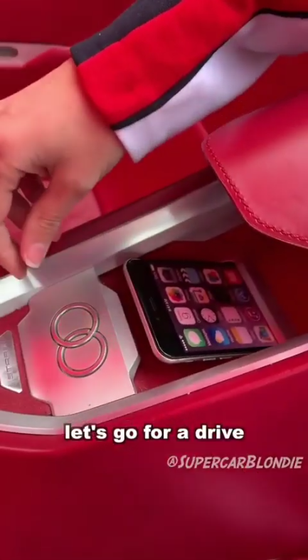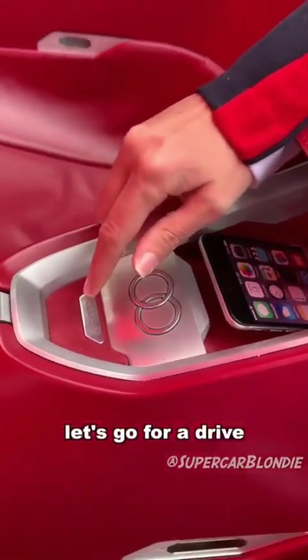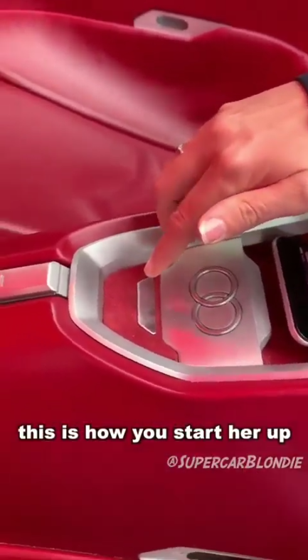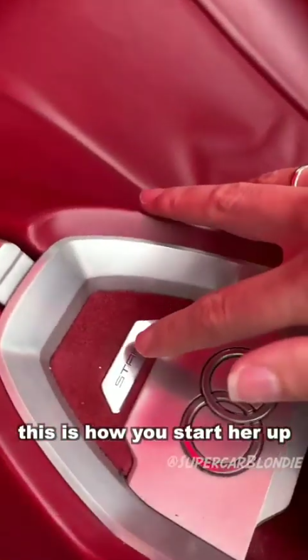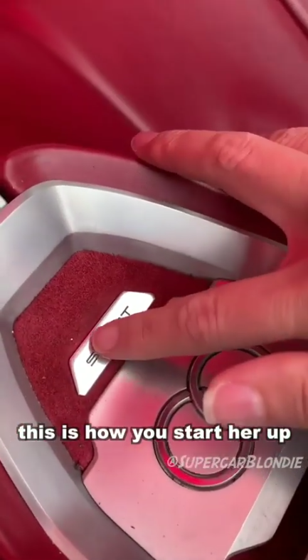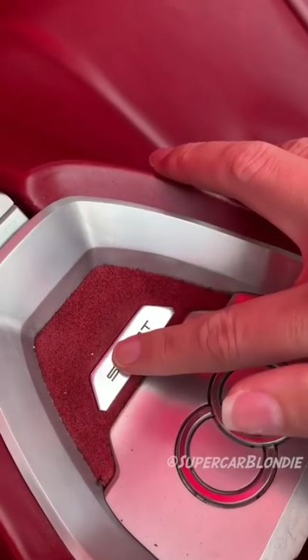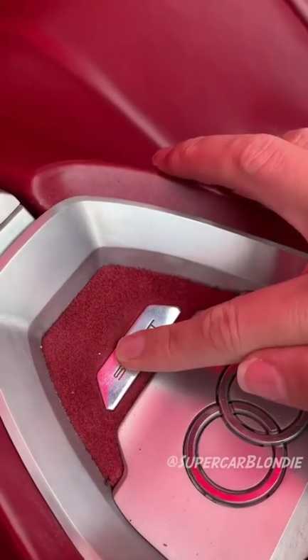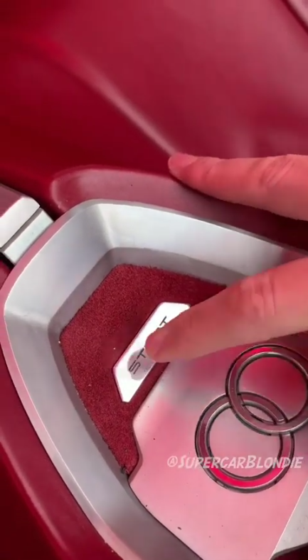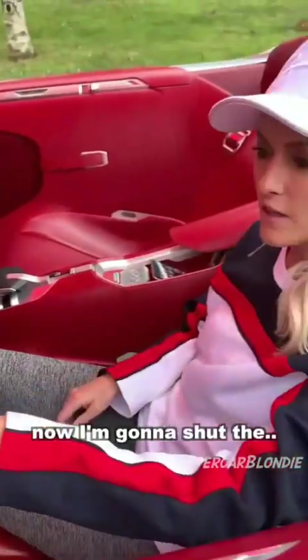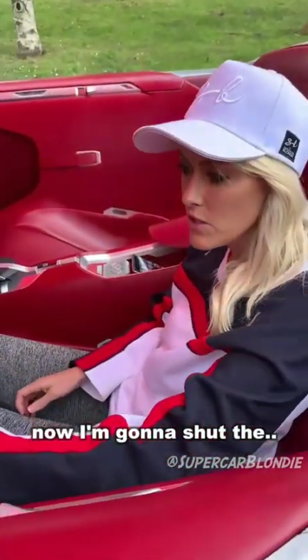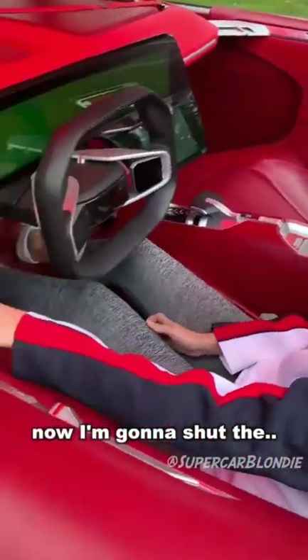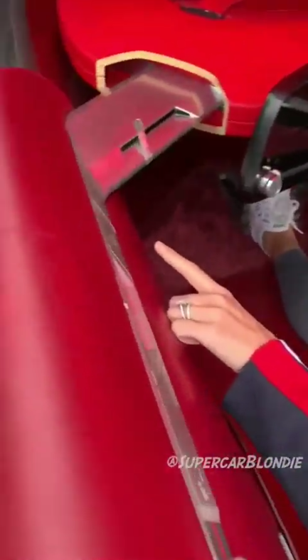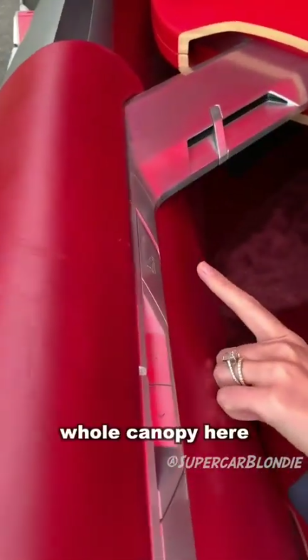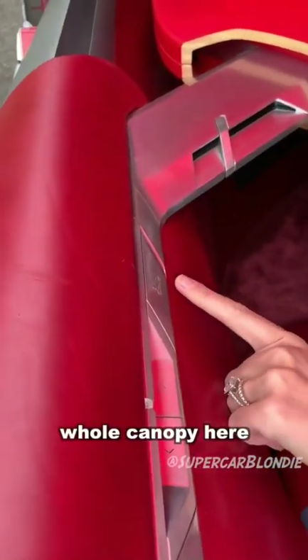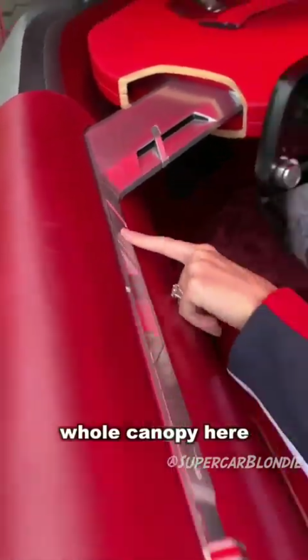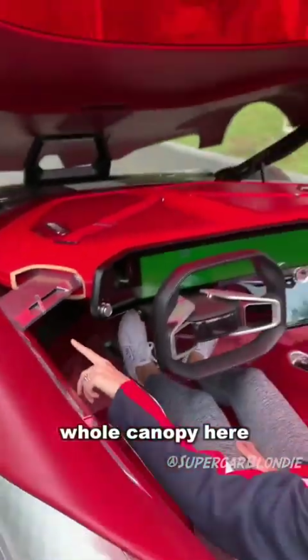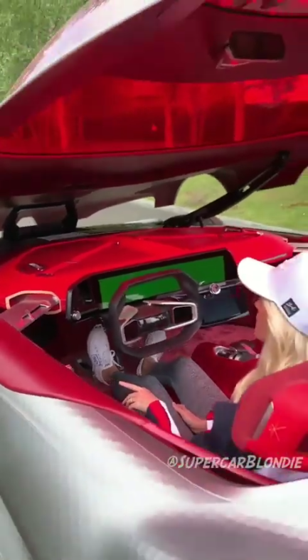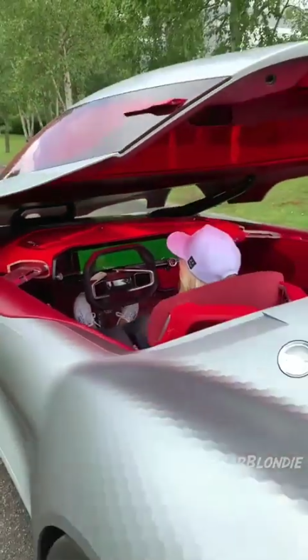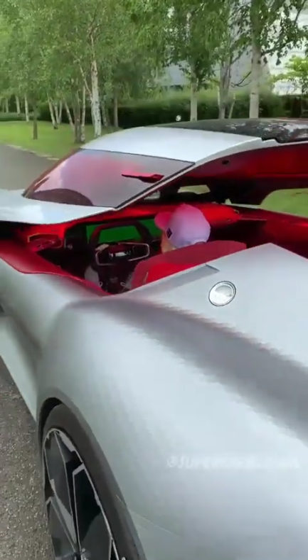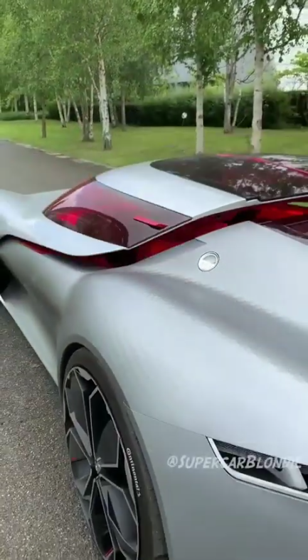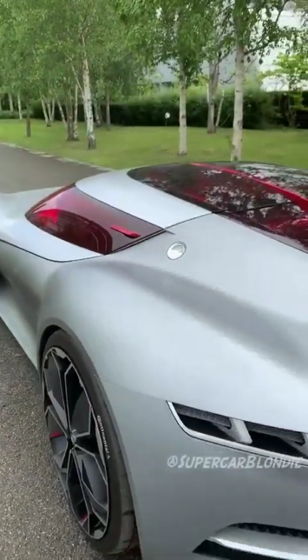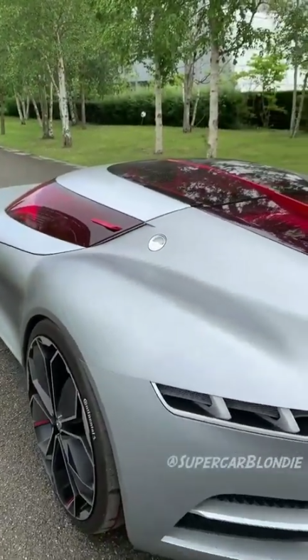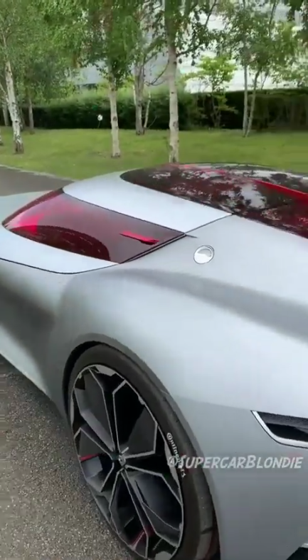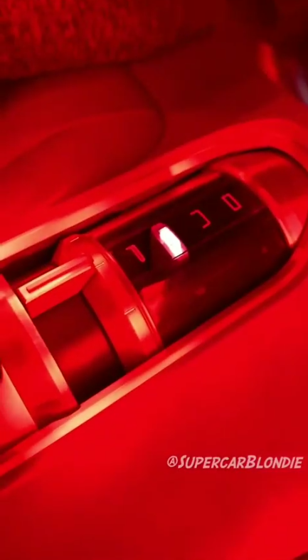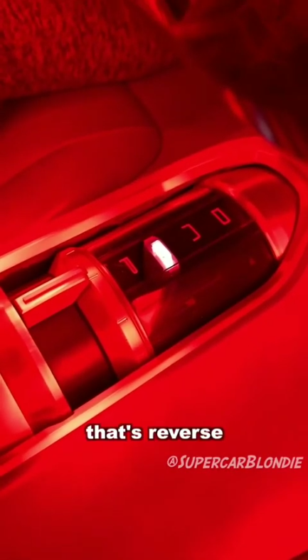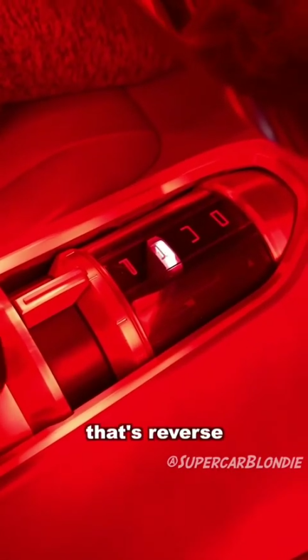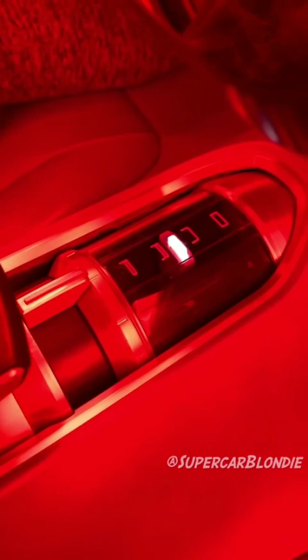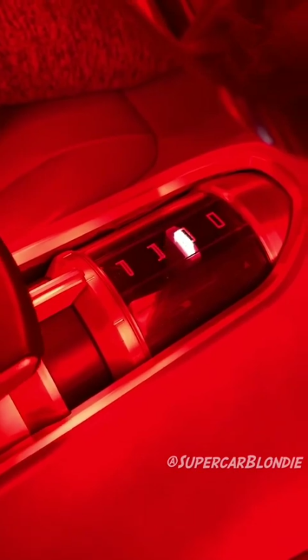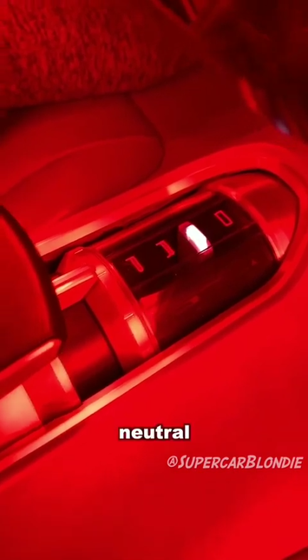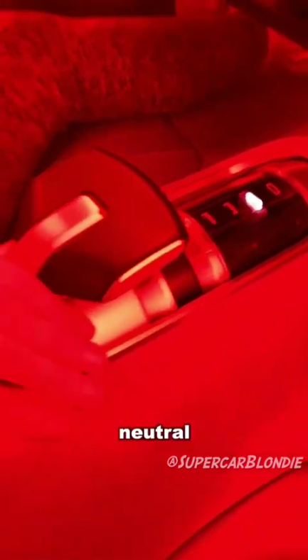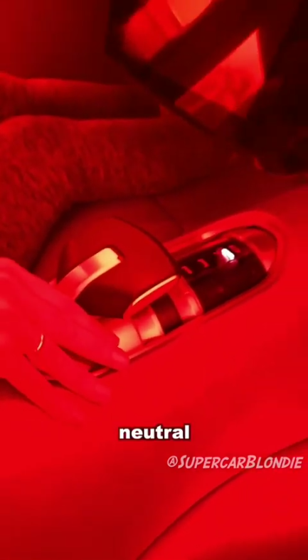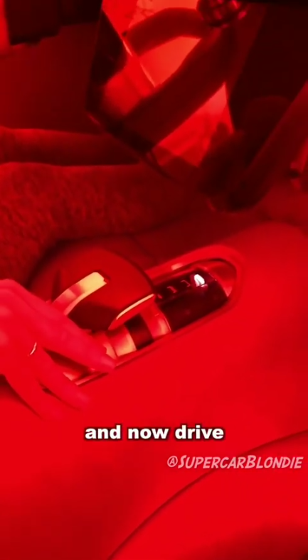Let's go for a drive. This is how you start her up — start button. Now I'm just going to shut the whole canopy here with this button. That's reverse. Neutral. And now drive.